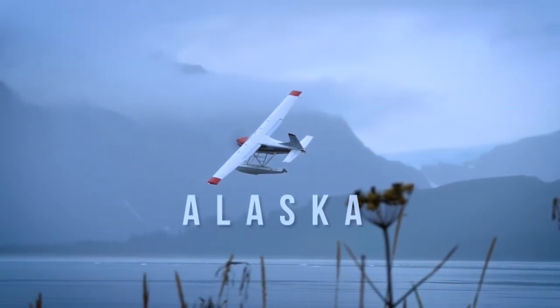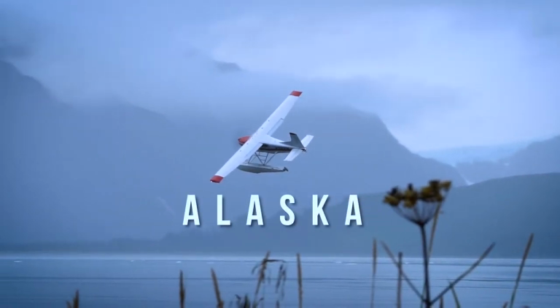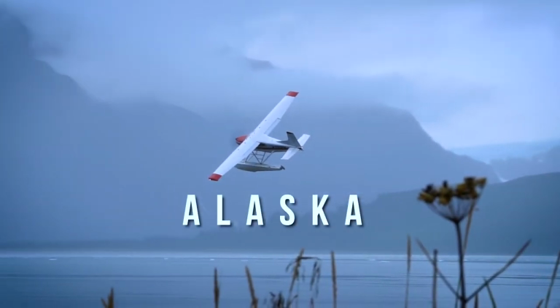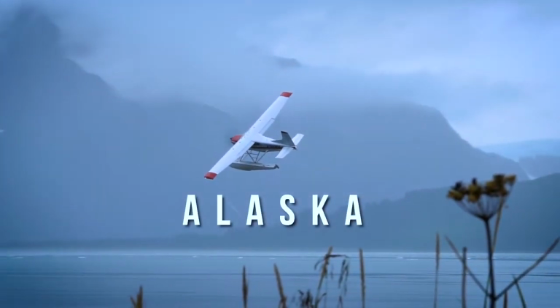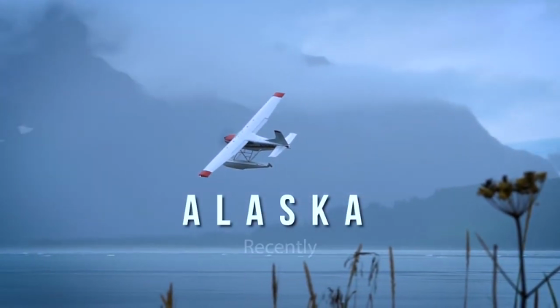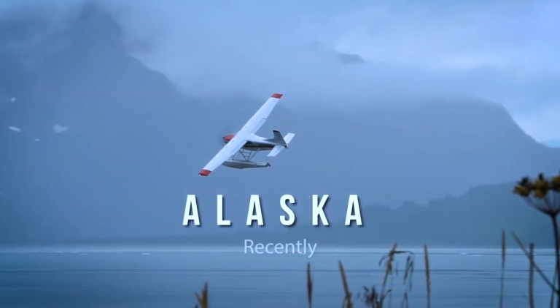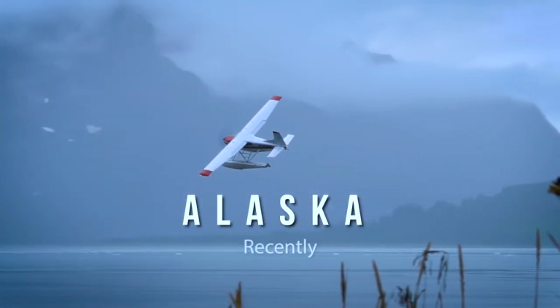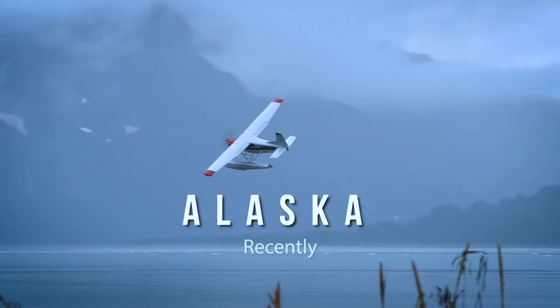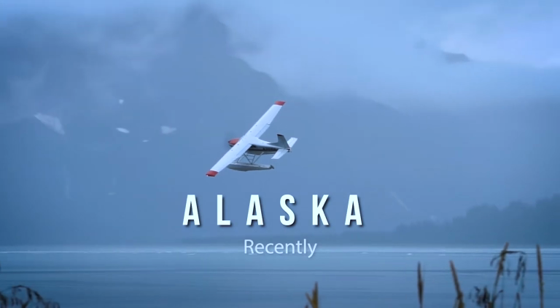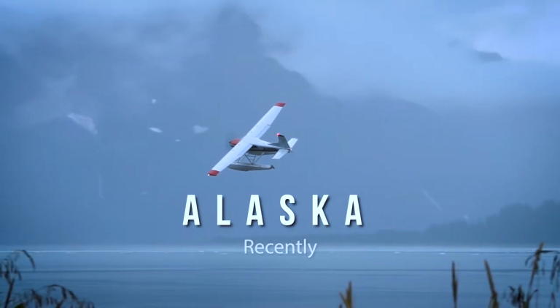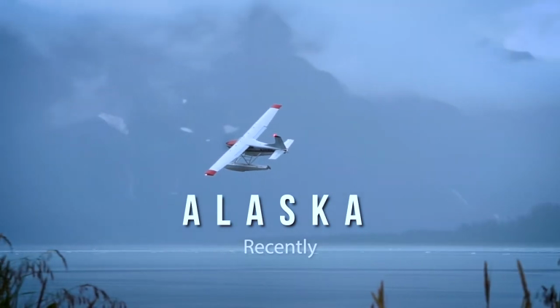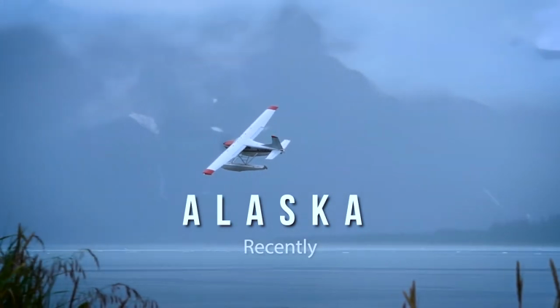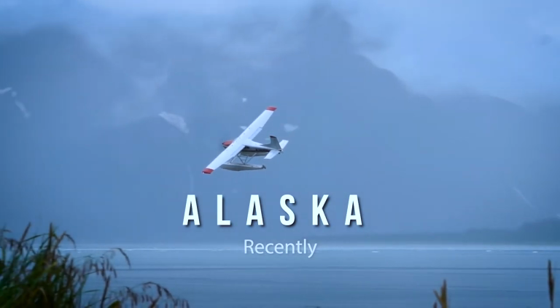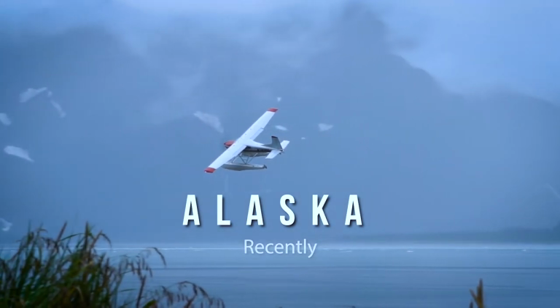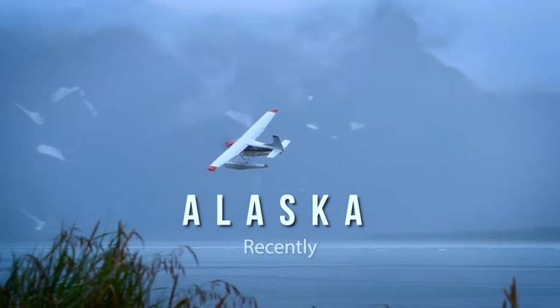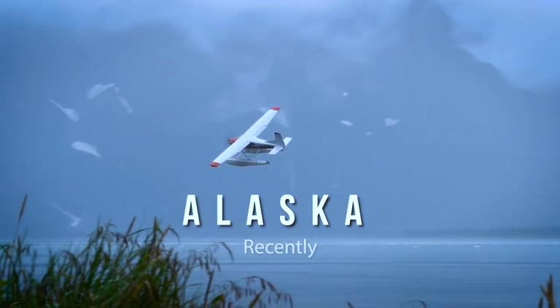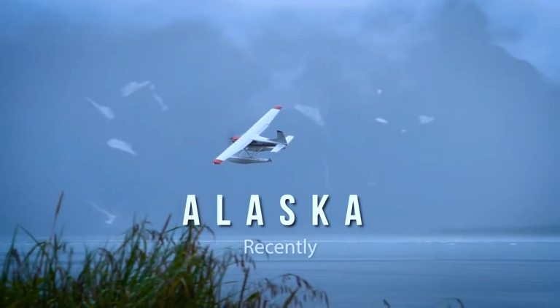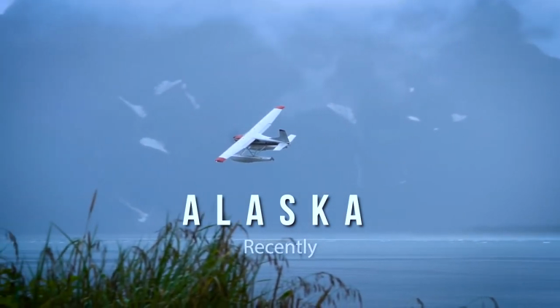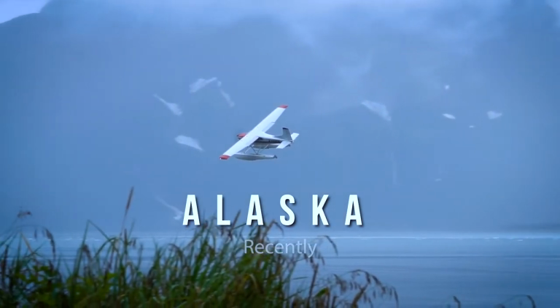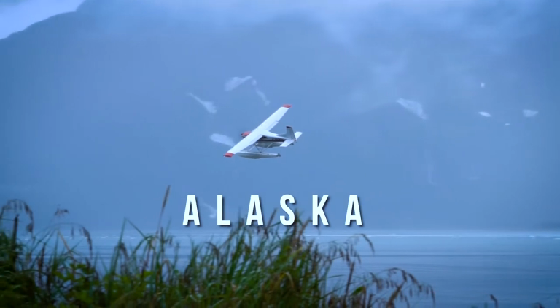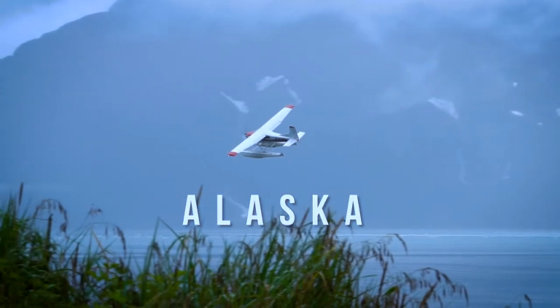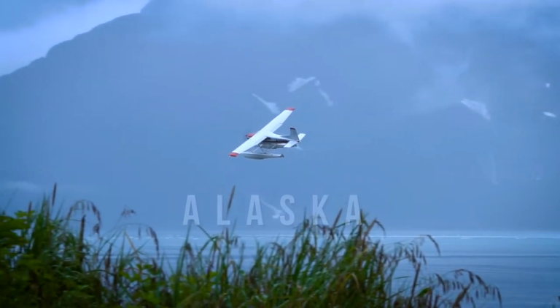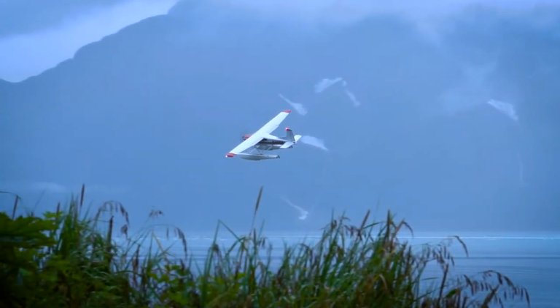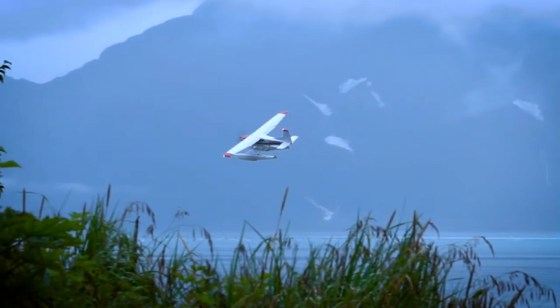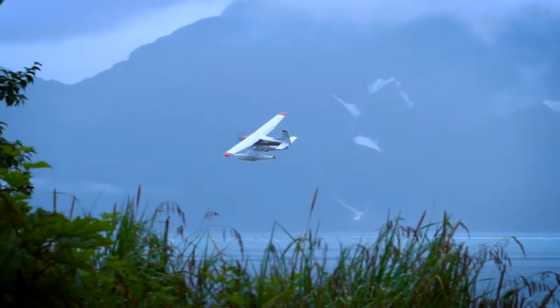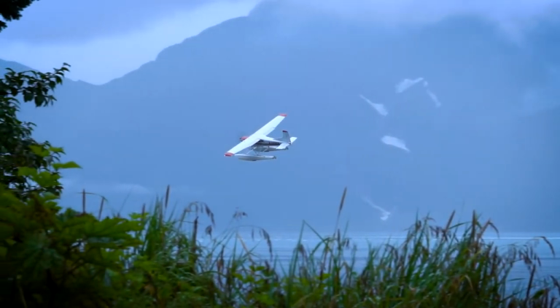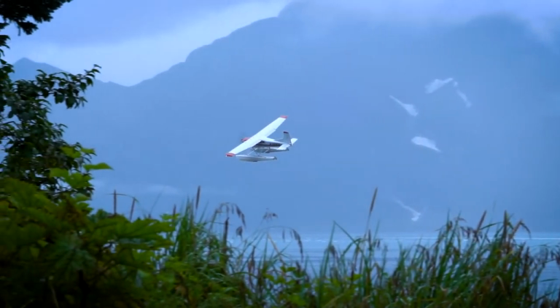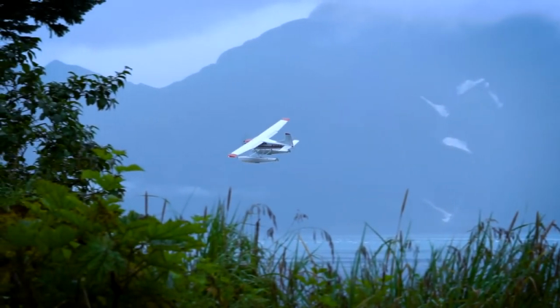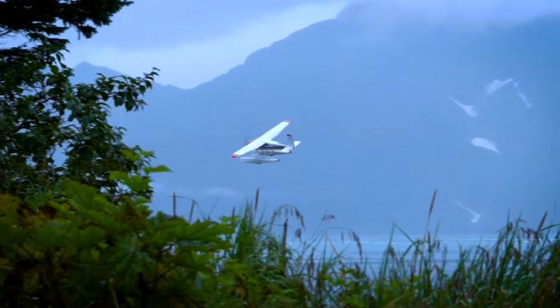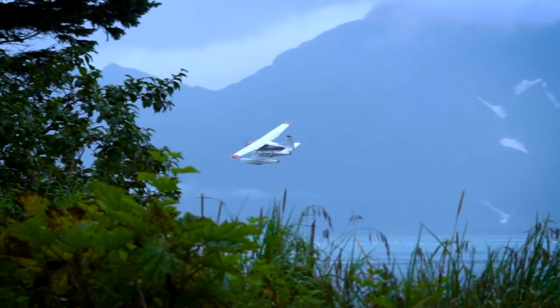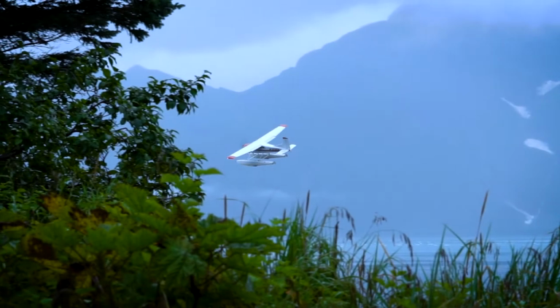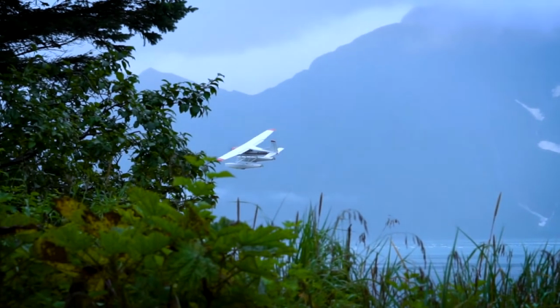I'm sharing this with you guys in the hopes of inspiring someone out there to follow their dreams, make their passion come true, and perhaps it's in aviation or maybe something else in your life, but hopefully you find inspiration from these images.